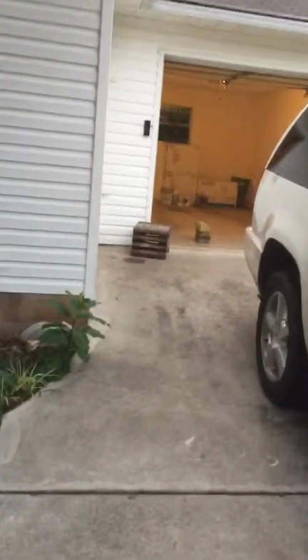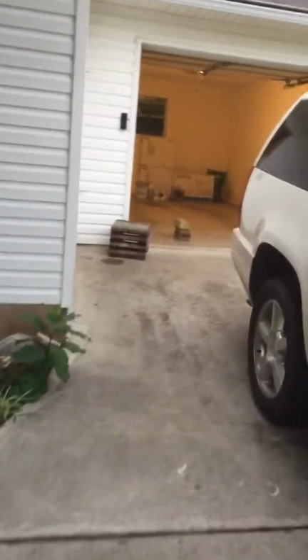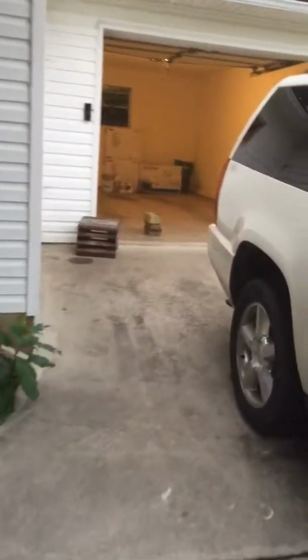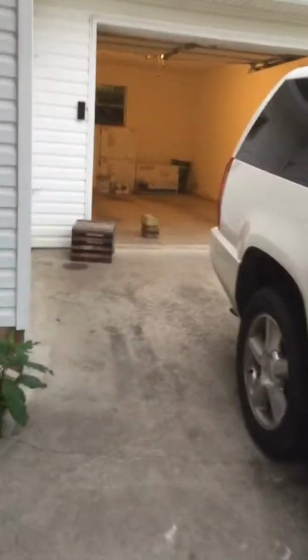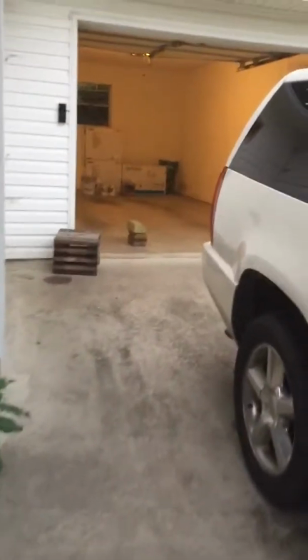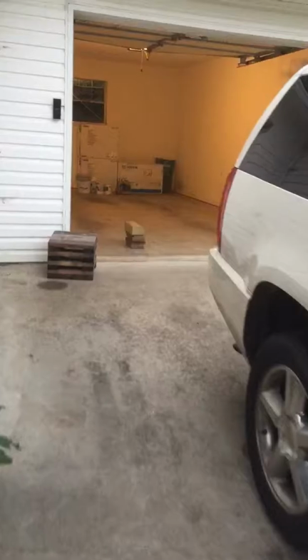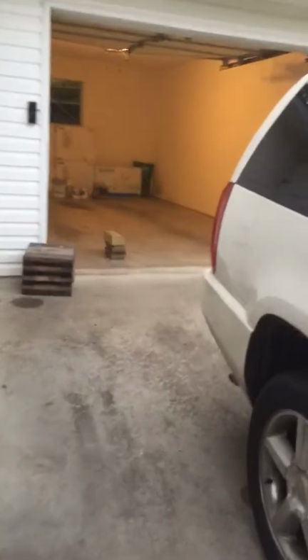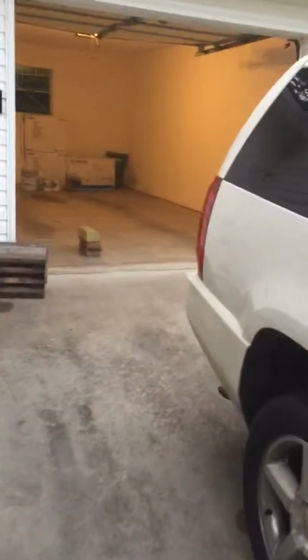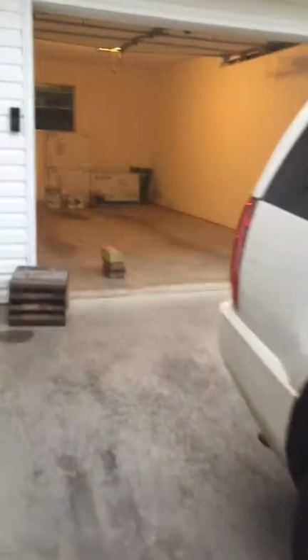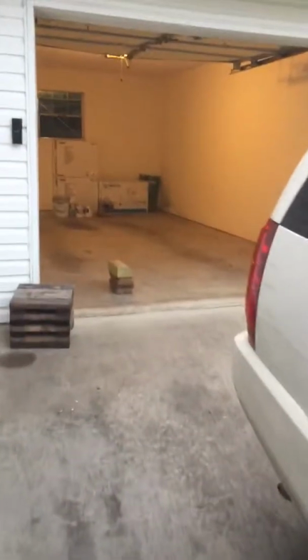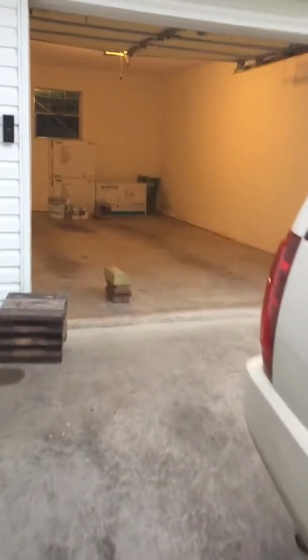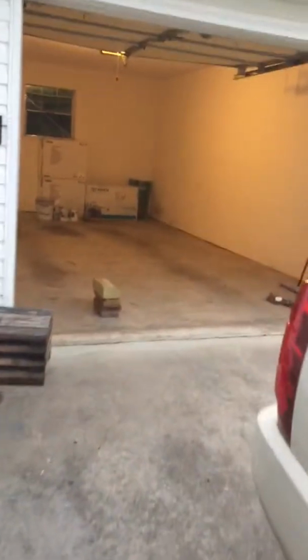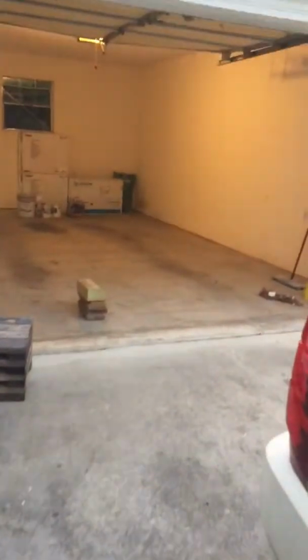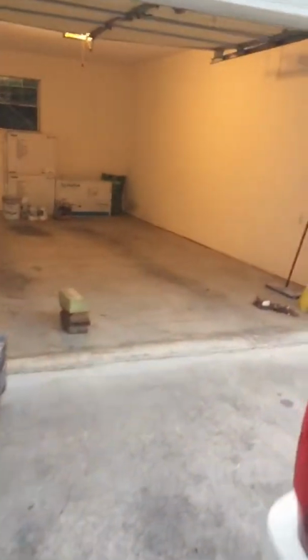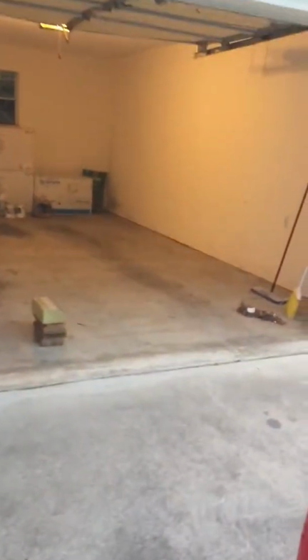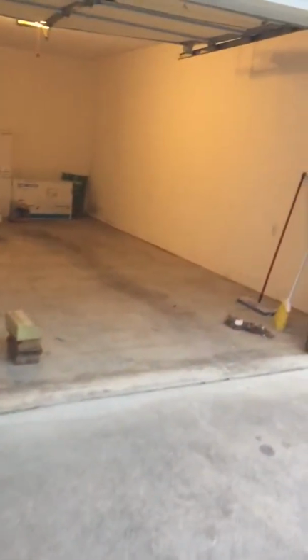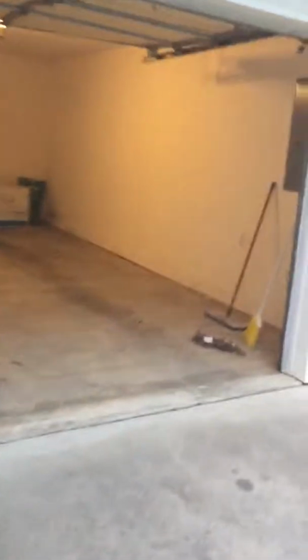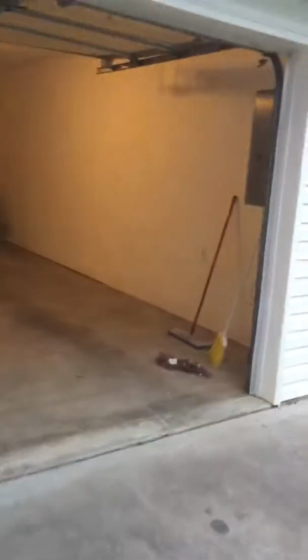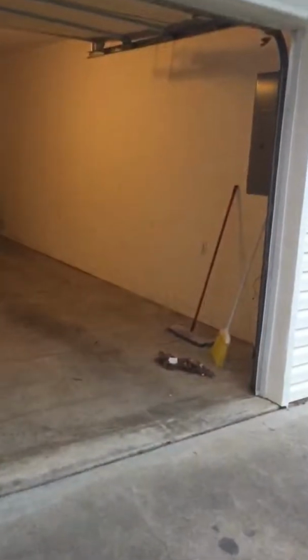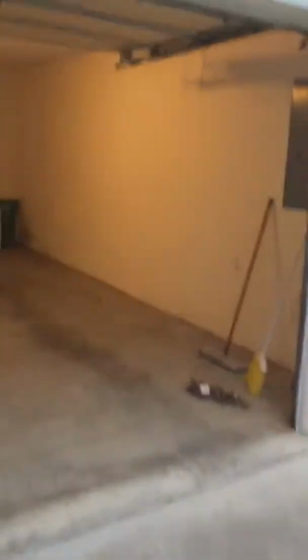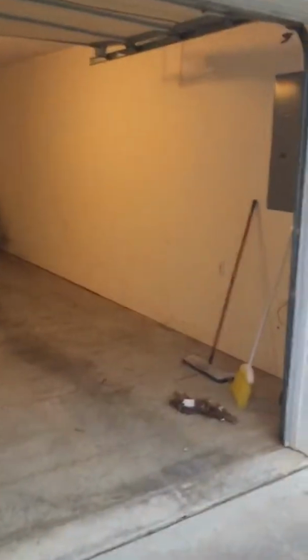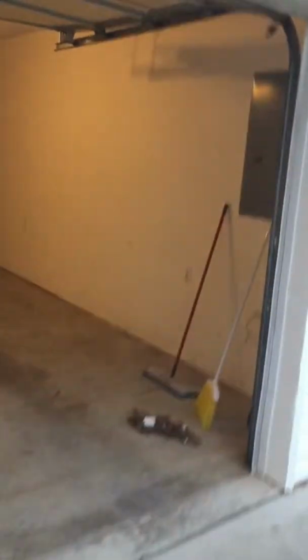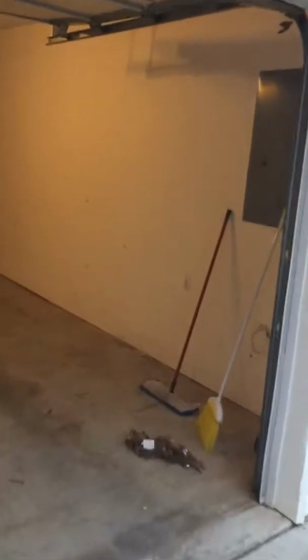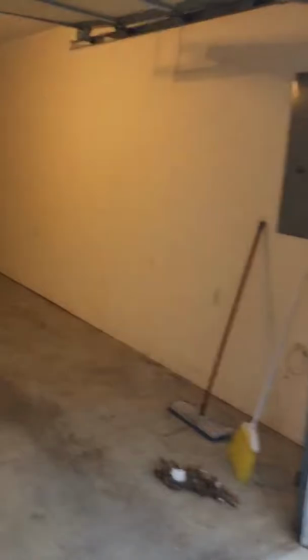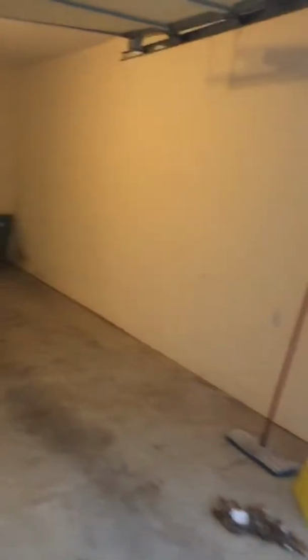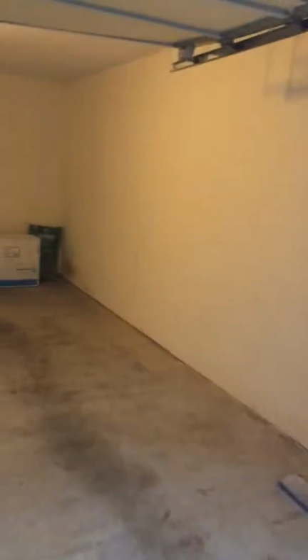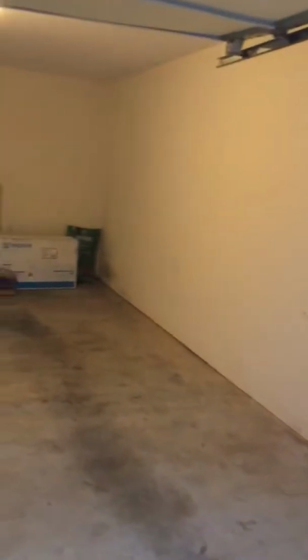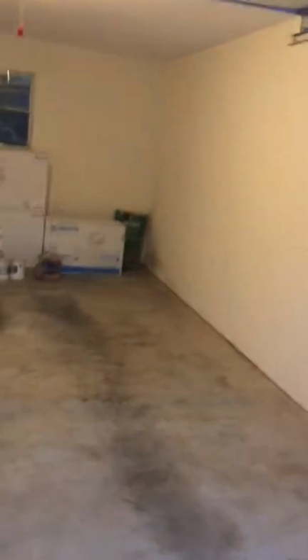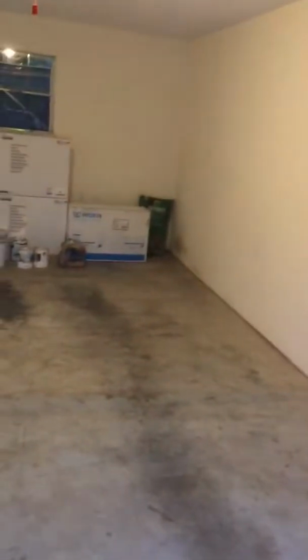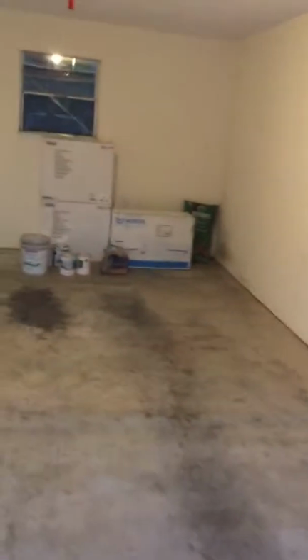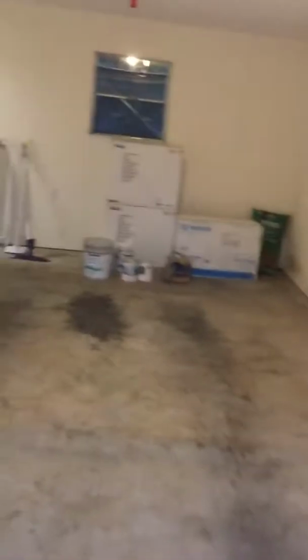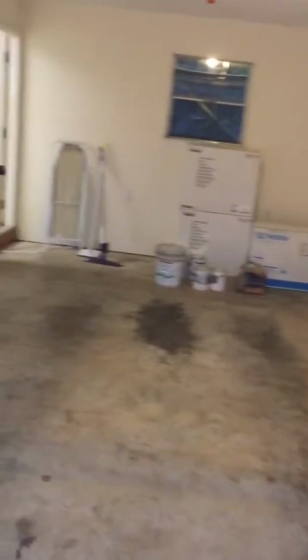Cleaned the garage out yesterday. They had left a bunch of stuff, so we got a trailer full of trash. The plan is just to clean up the walls, probably a quick coat of paint.